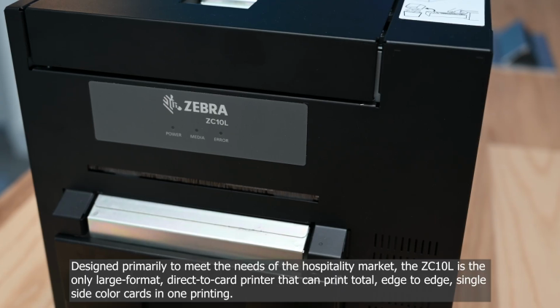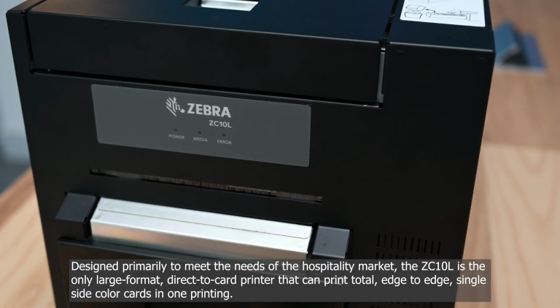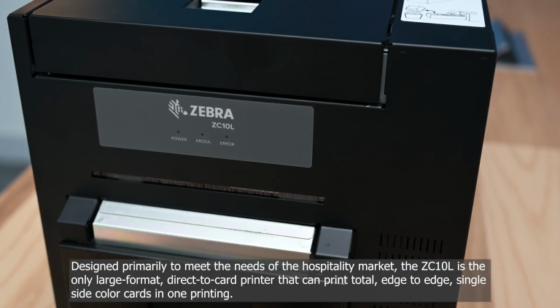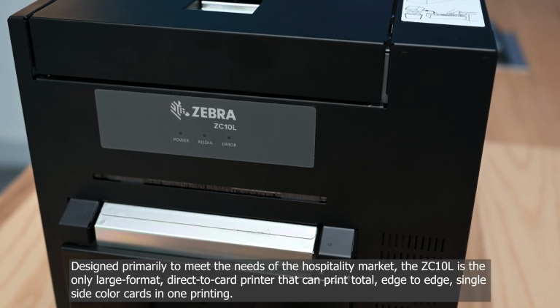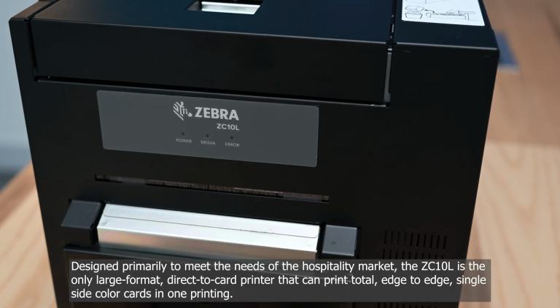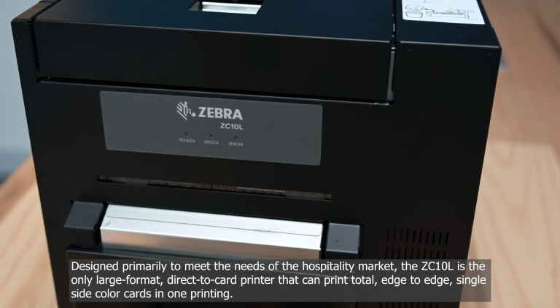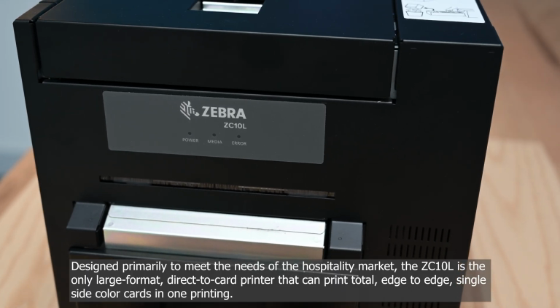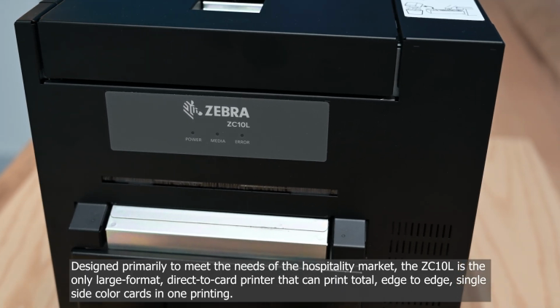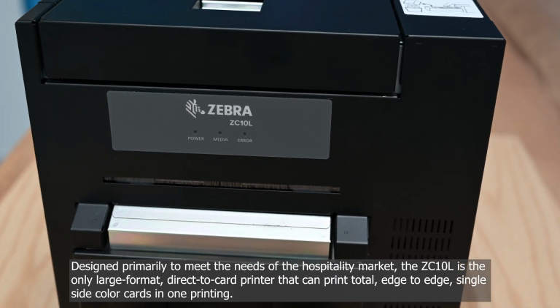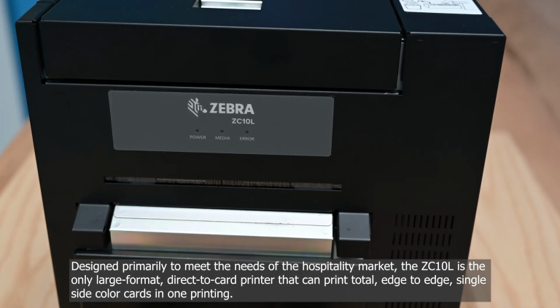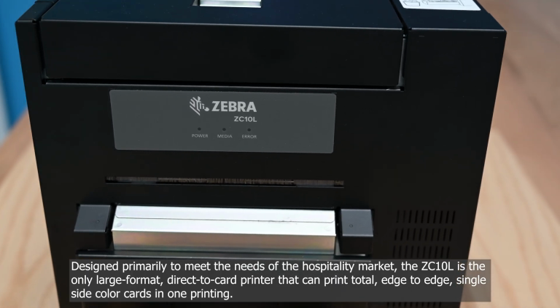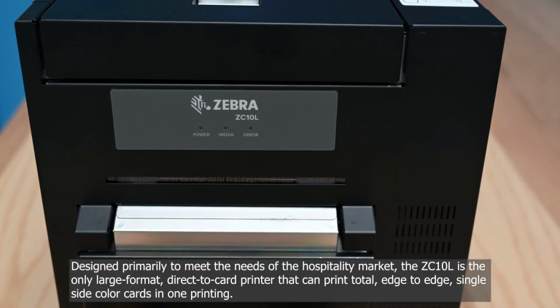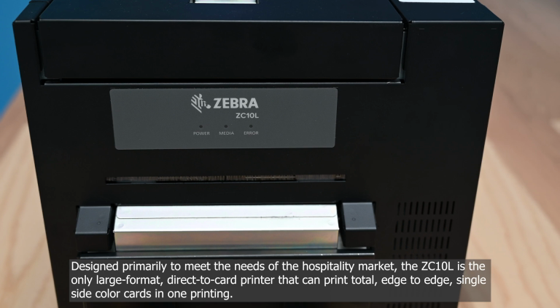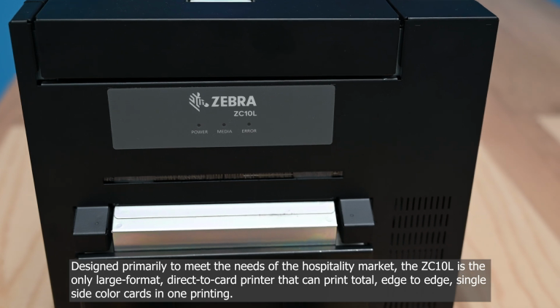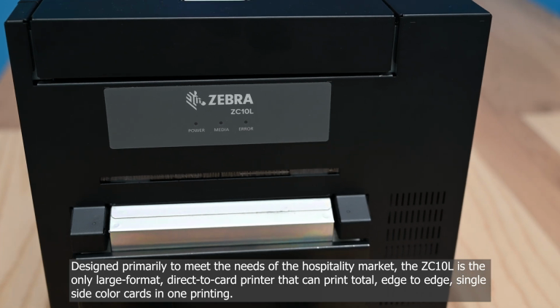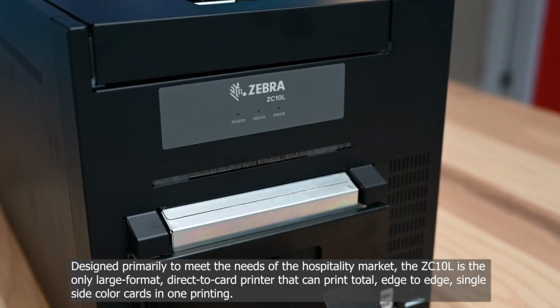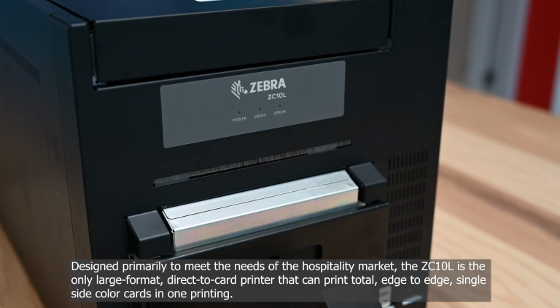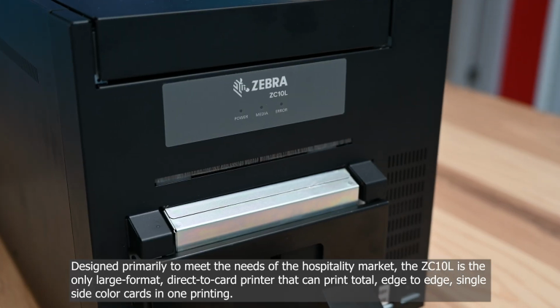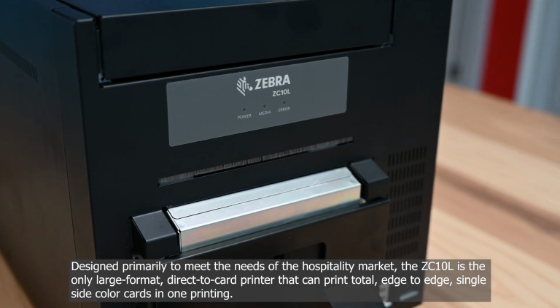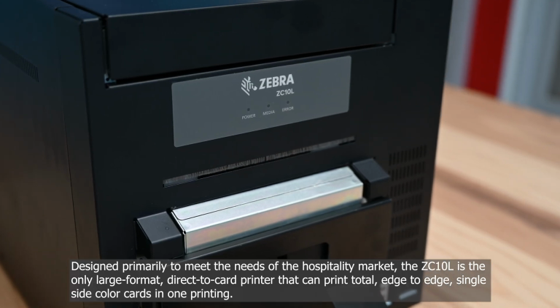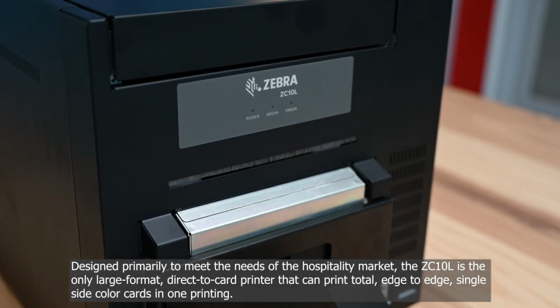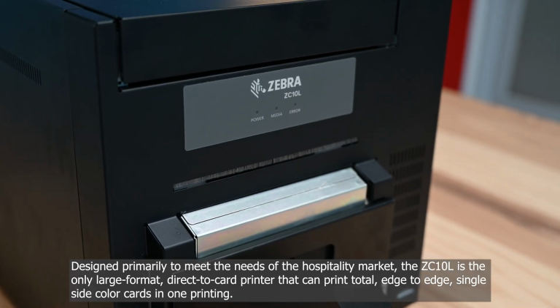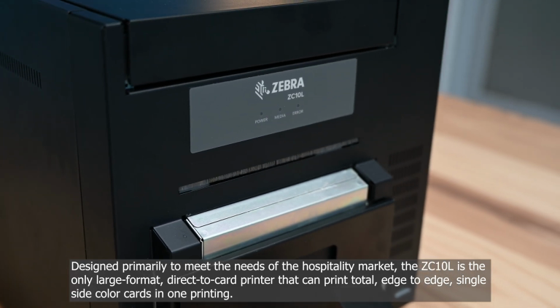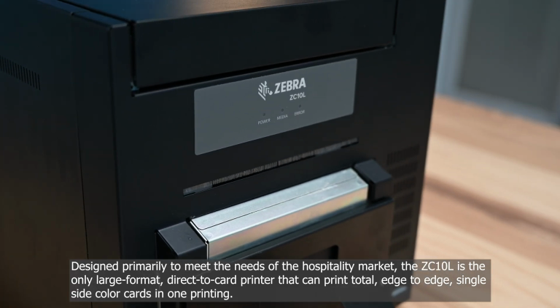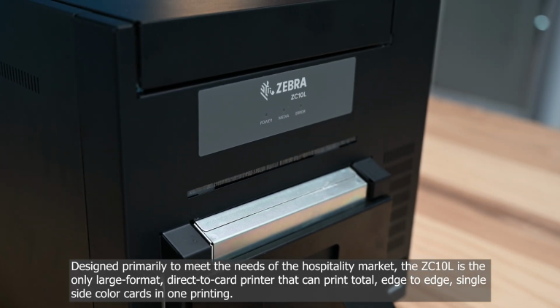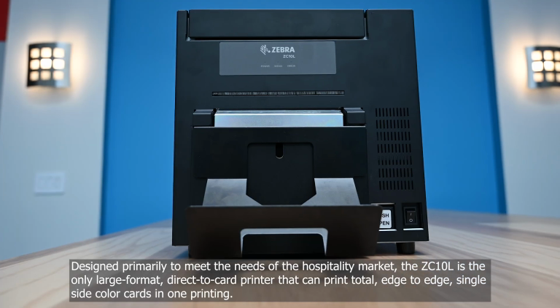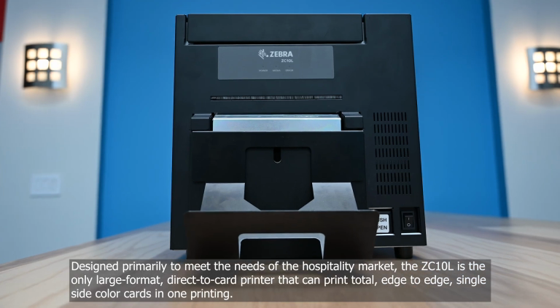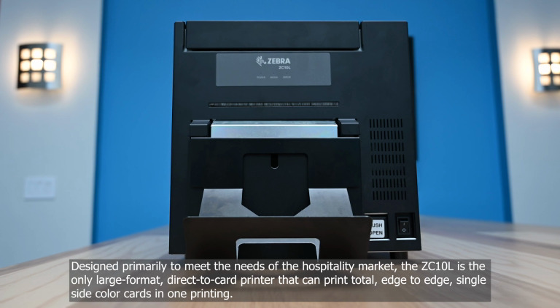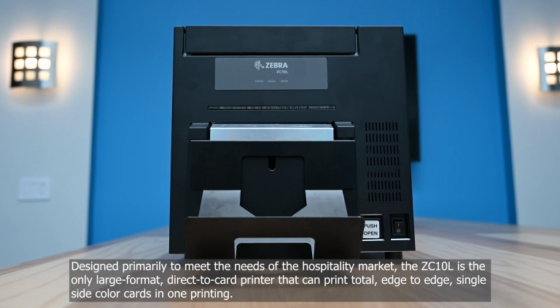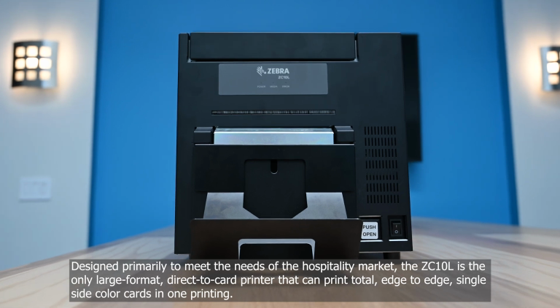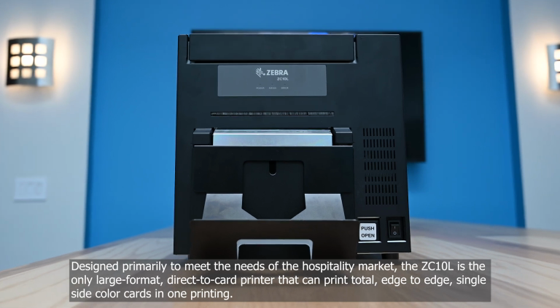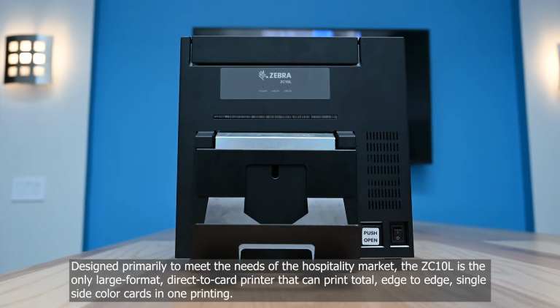Designed primarily to meet the needs of the hospitality market, the ZC10L is the only large format, direct-to-card printer that can print total edge-to-edge, single-side color cards in one printing.